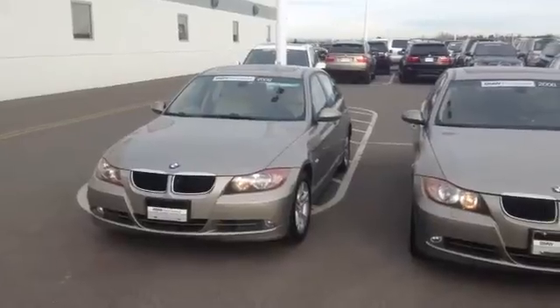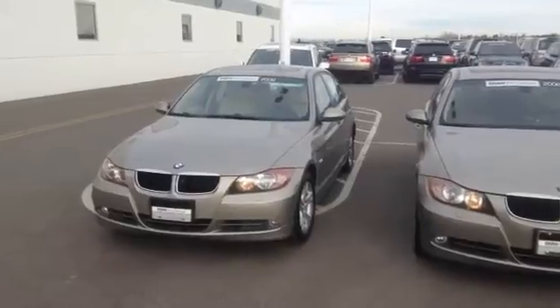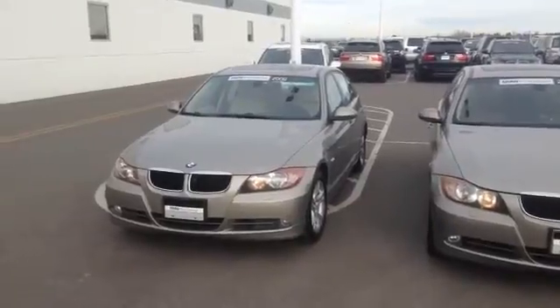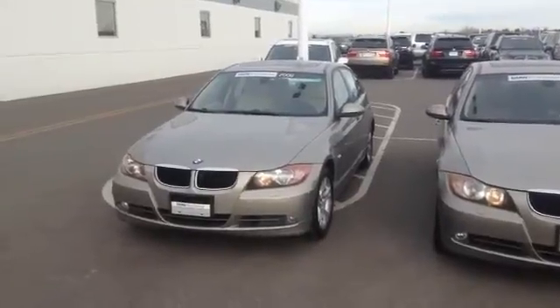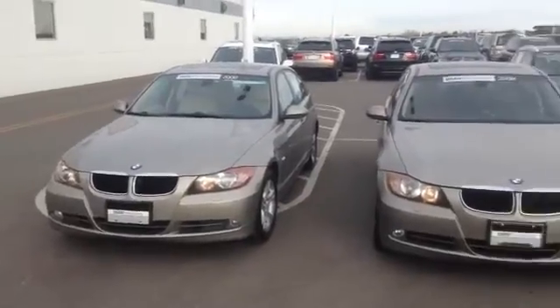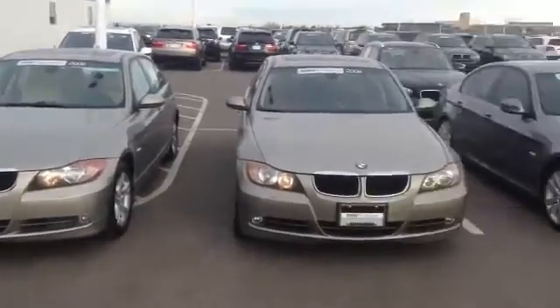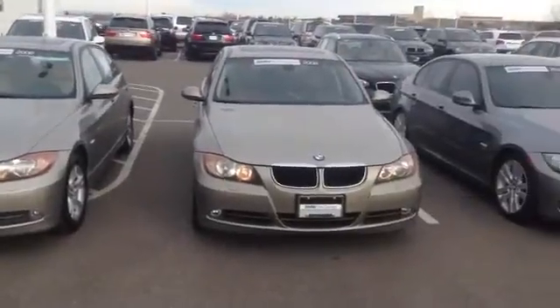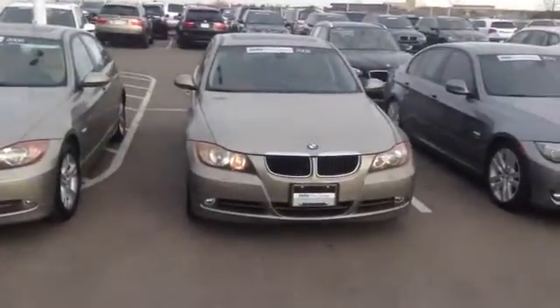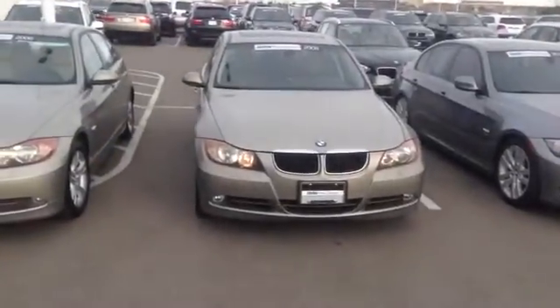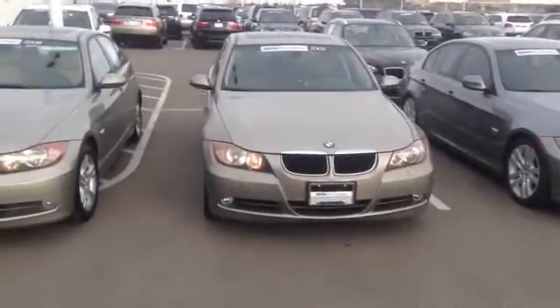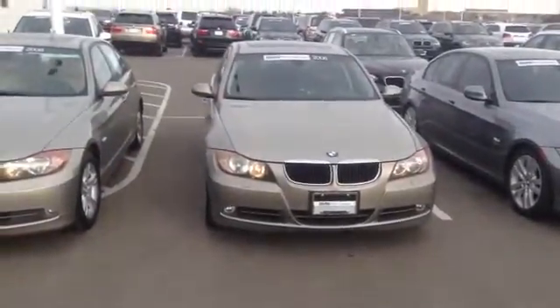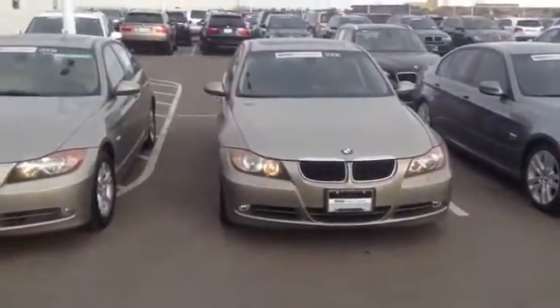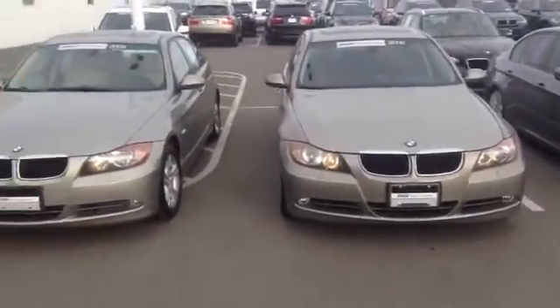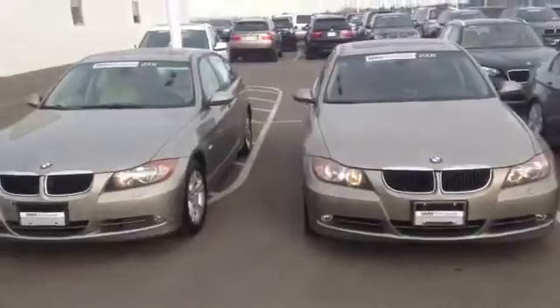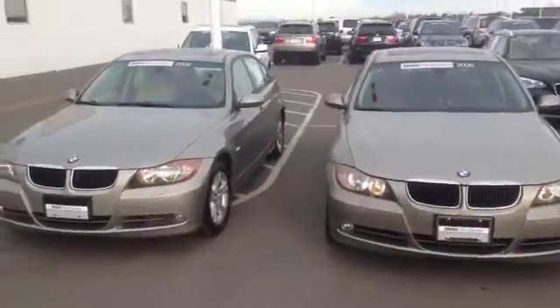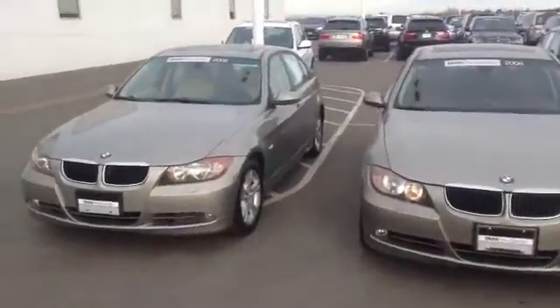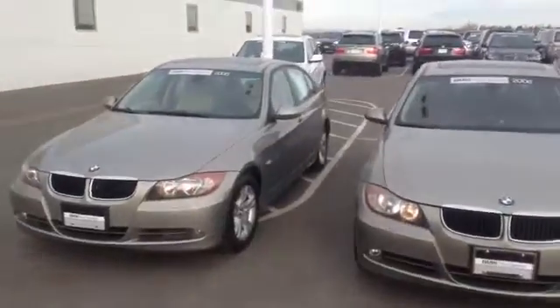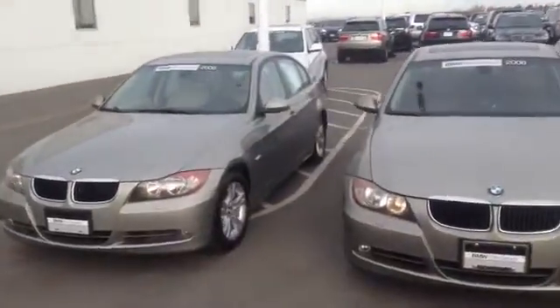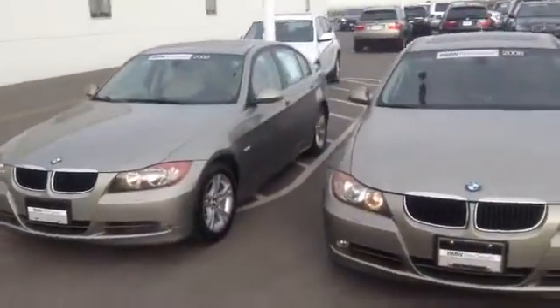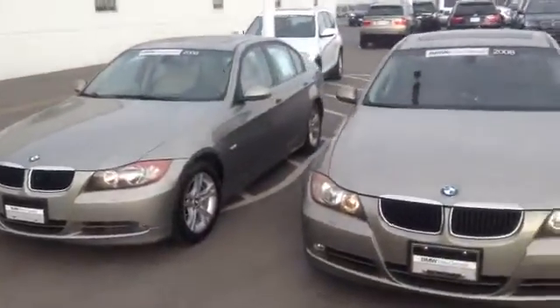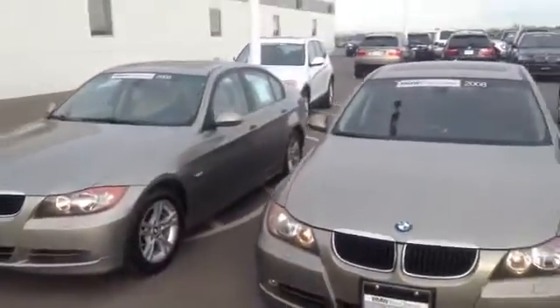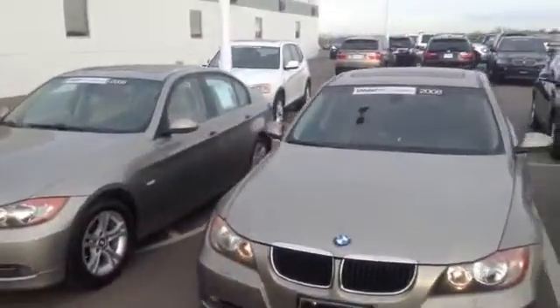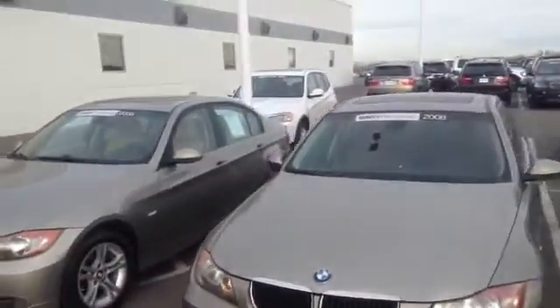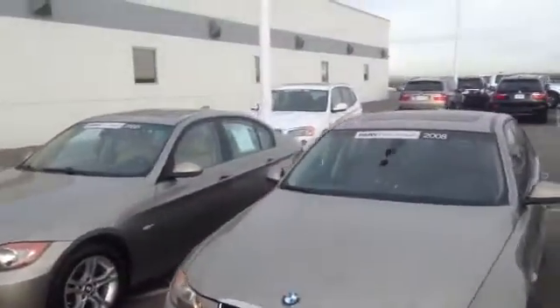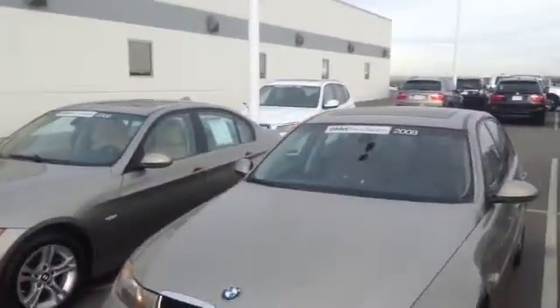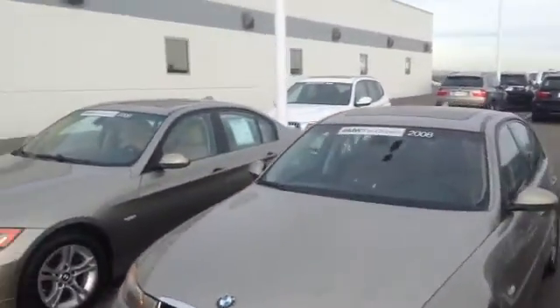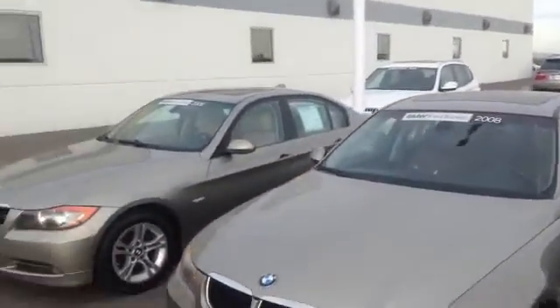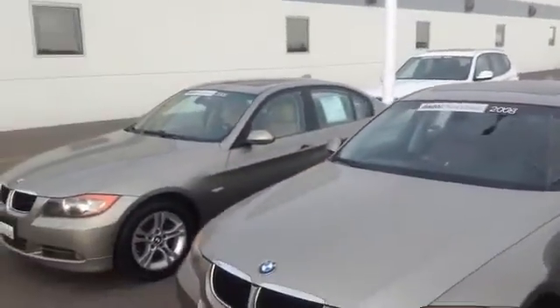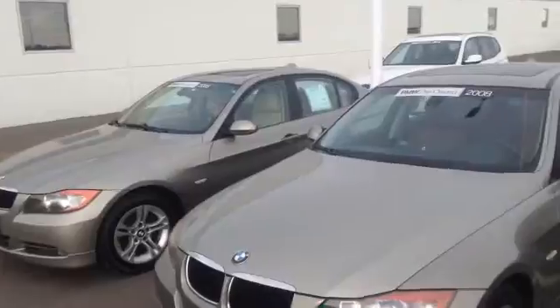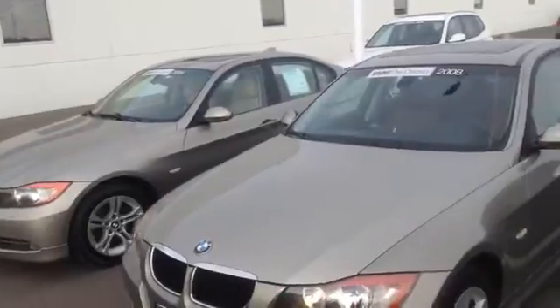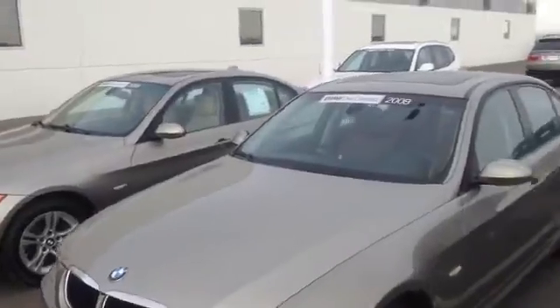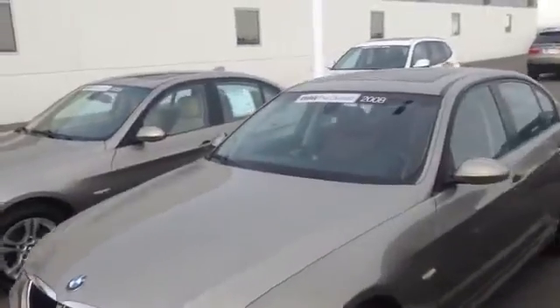Good morning, Nicole. This is Andrew at Chomp BMW. Just thought I'd shoot a video of our 2008 pre-owned 328s.